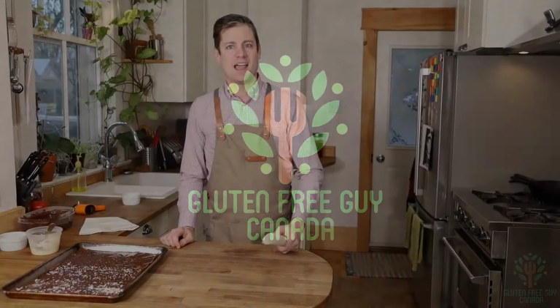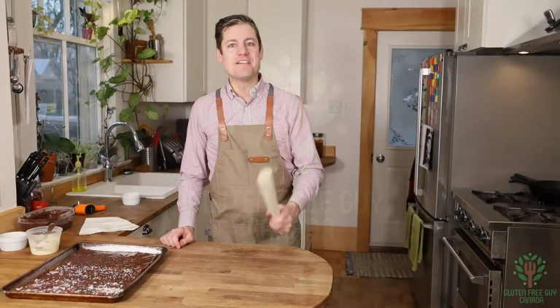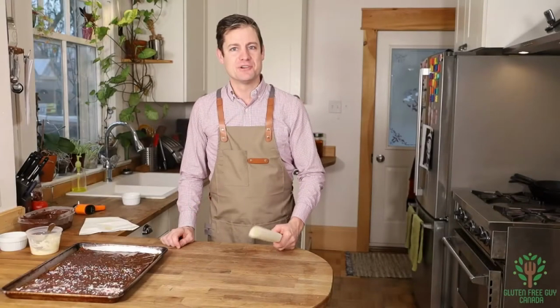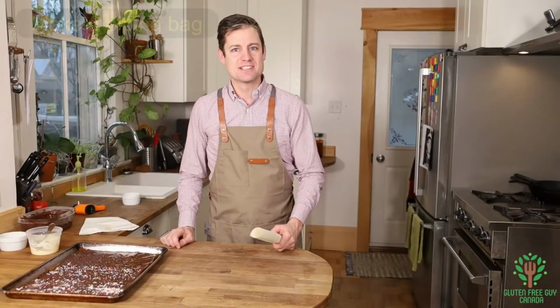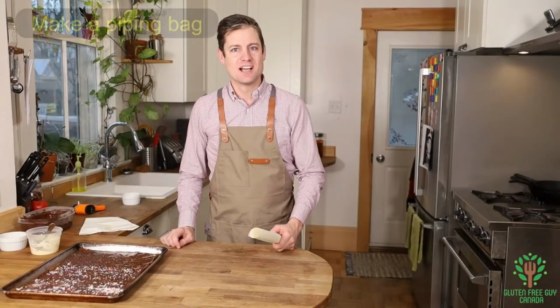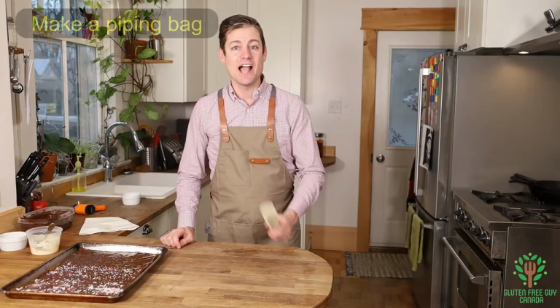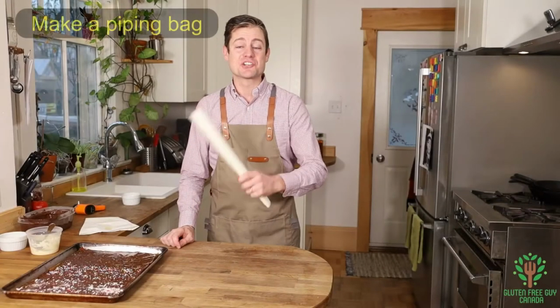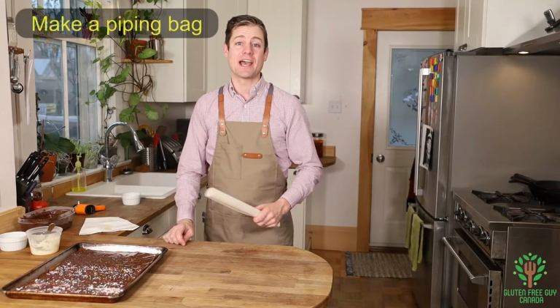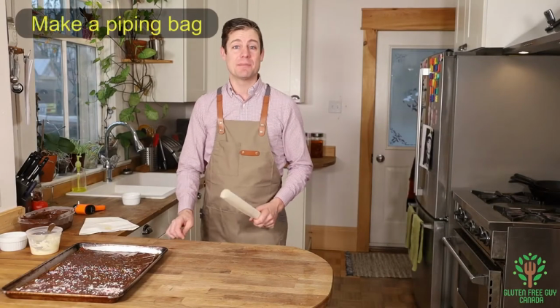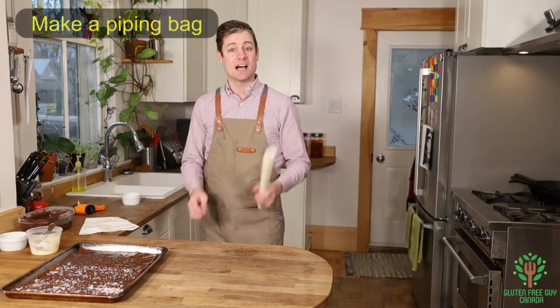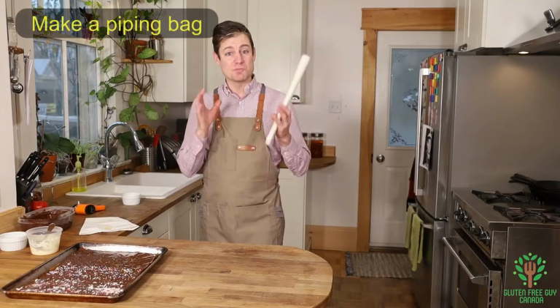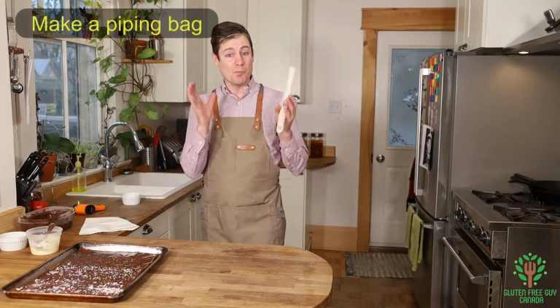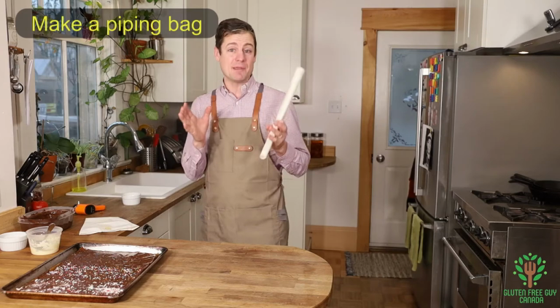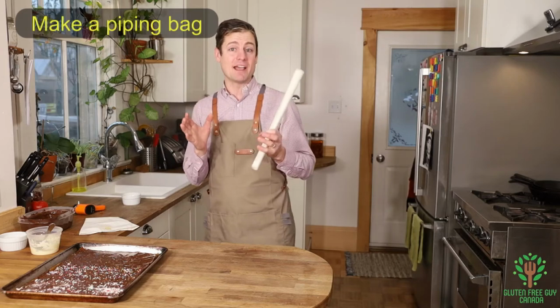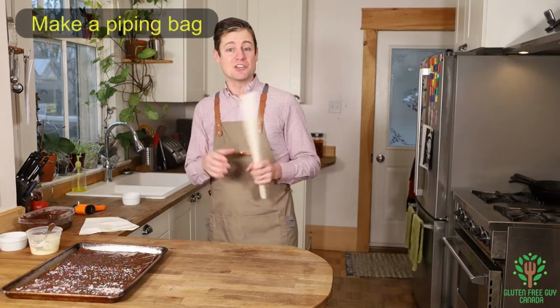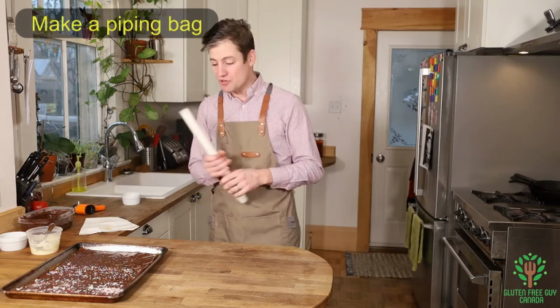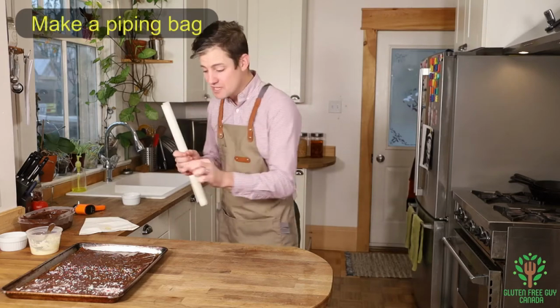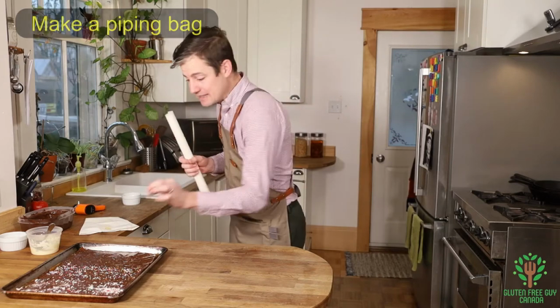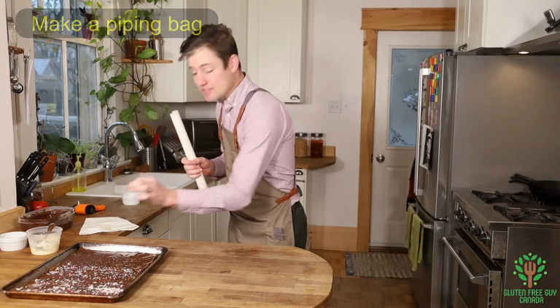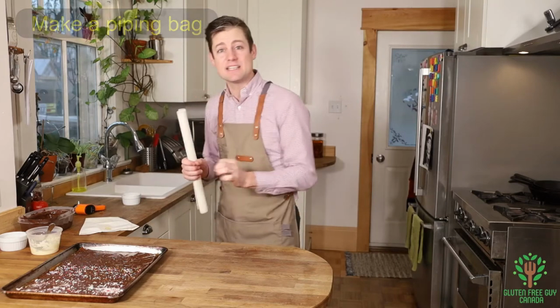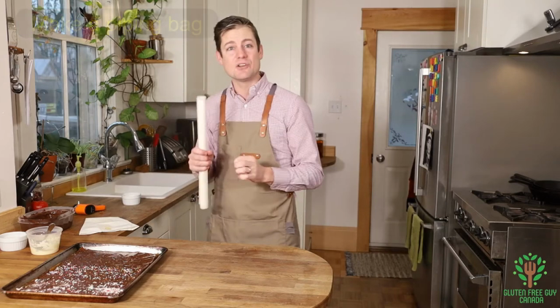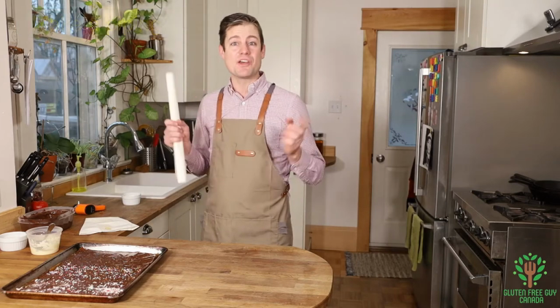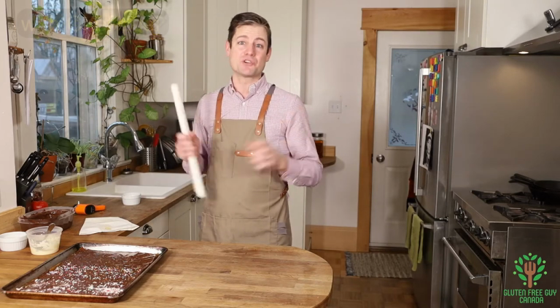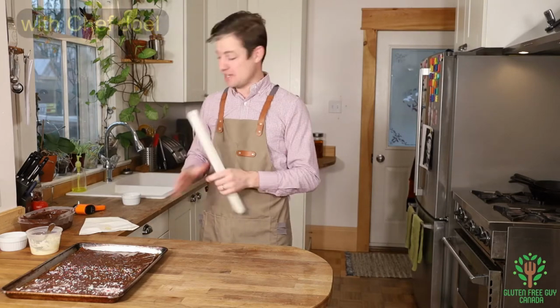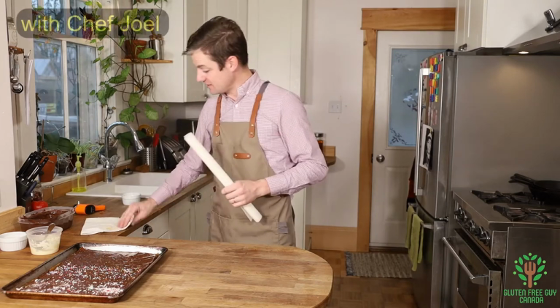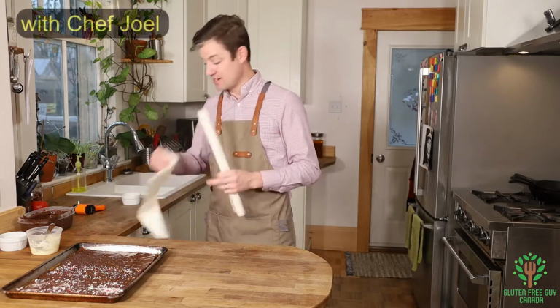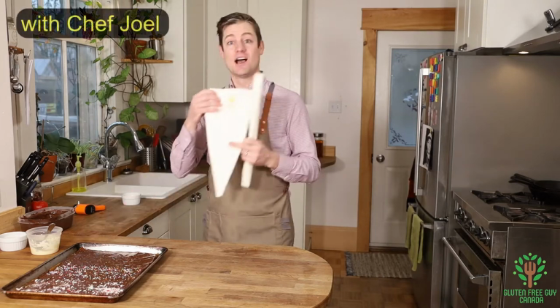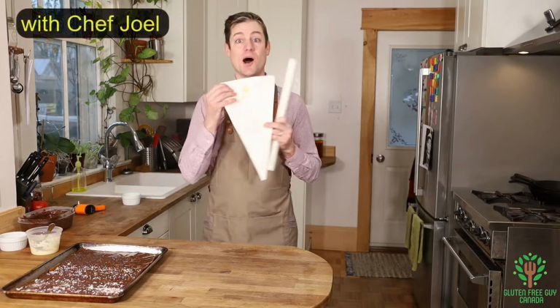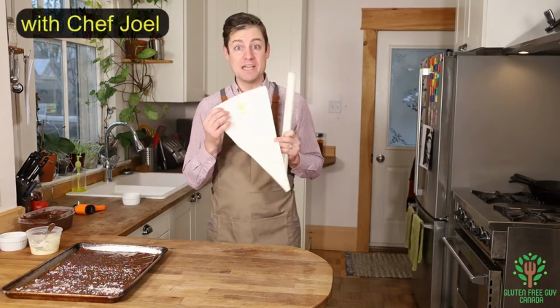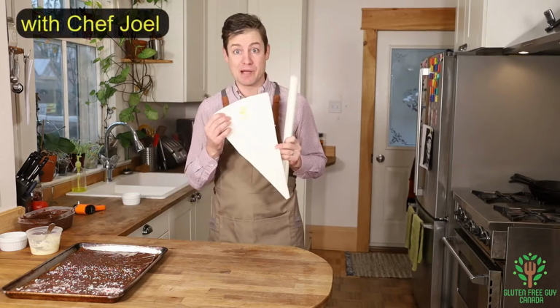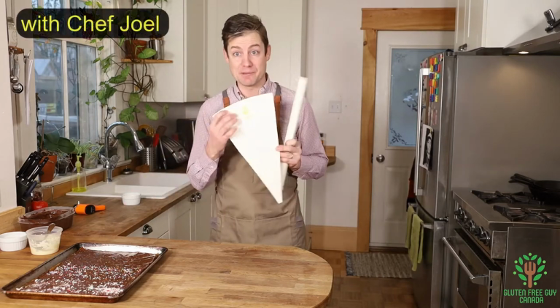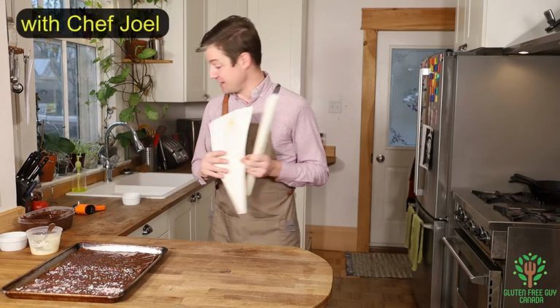Hey foodies! I'm going to show you how to make a small piping bag so you can do those little details without dirtying a big piping bag.